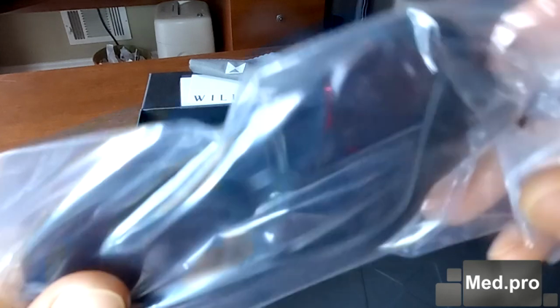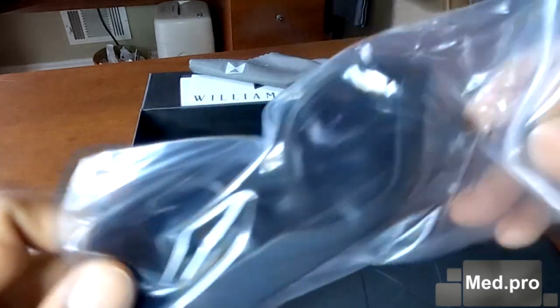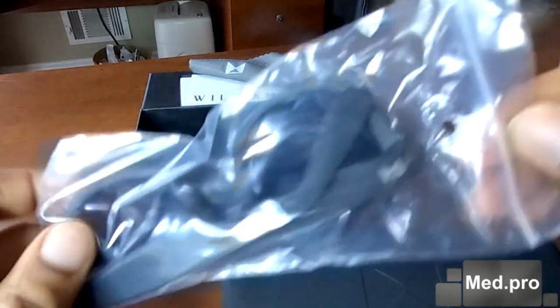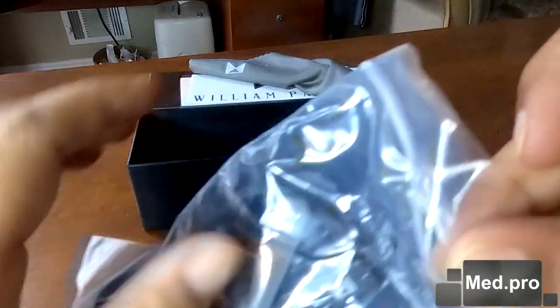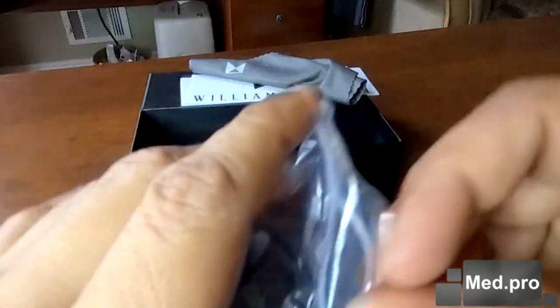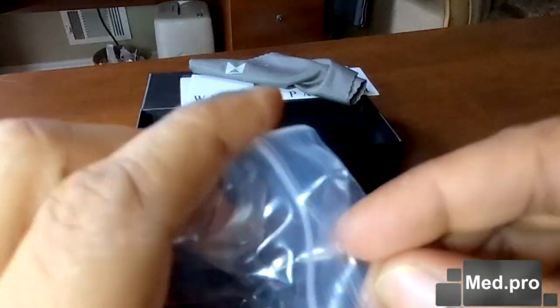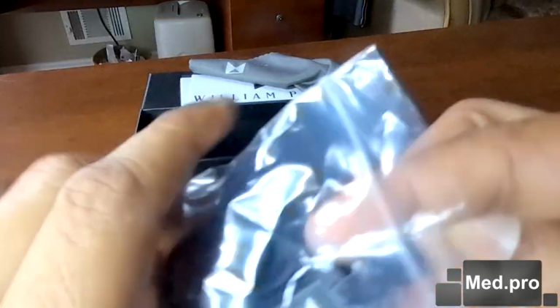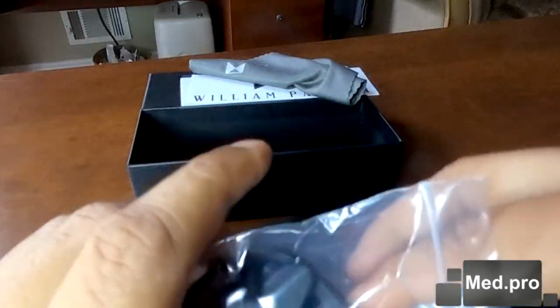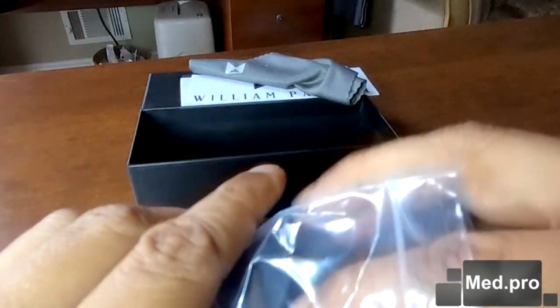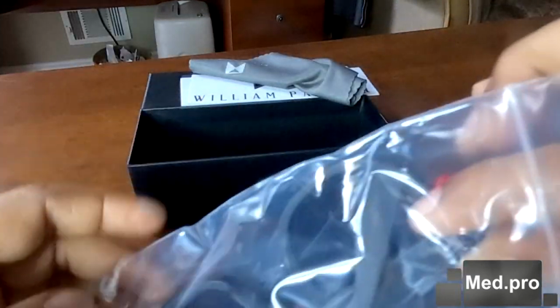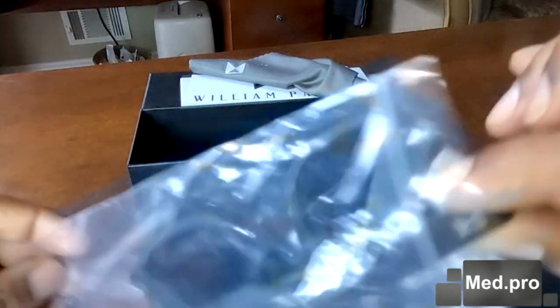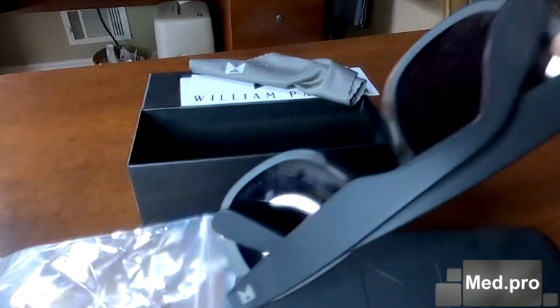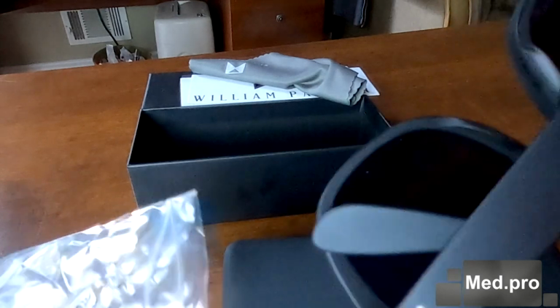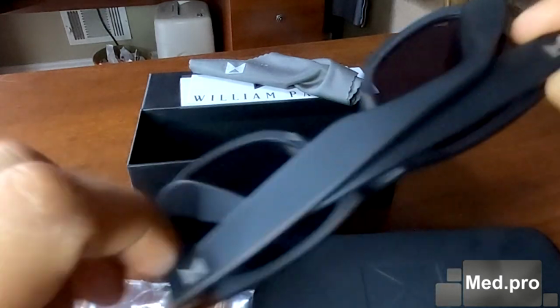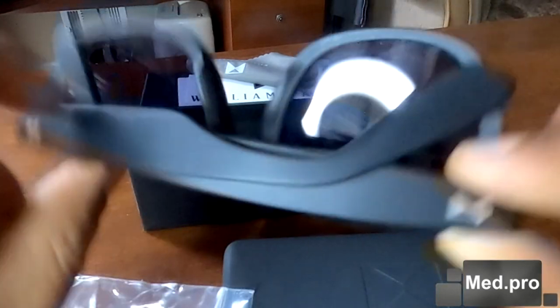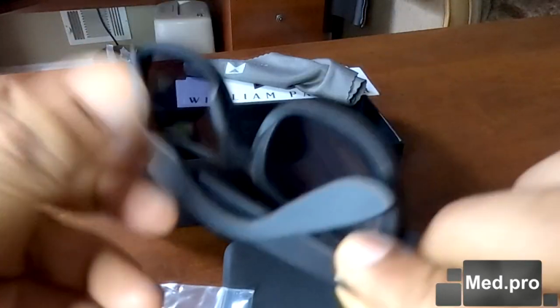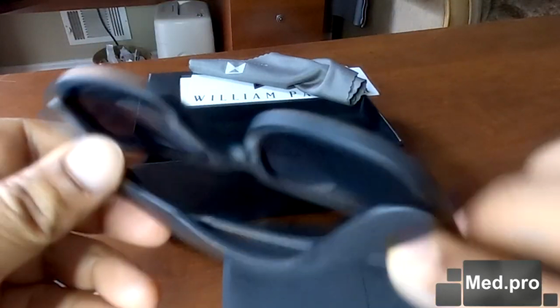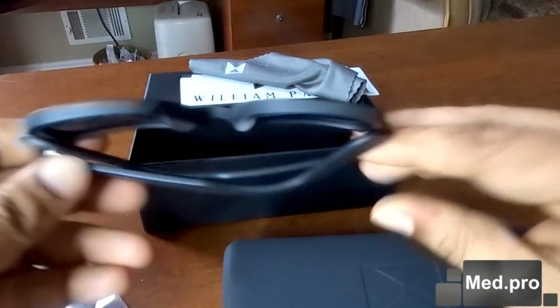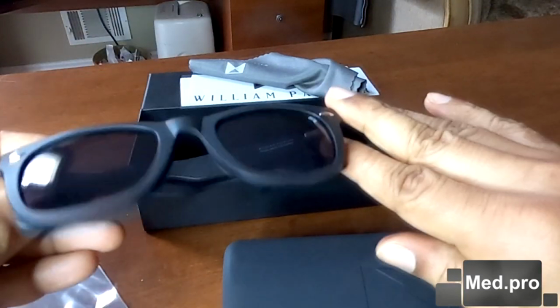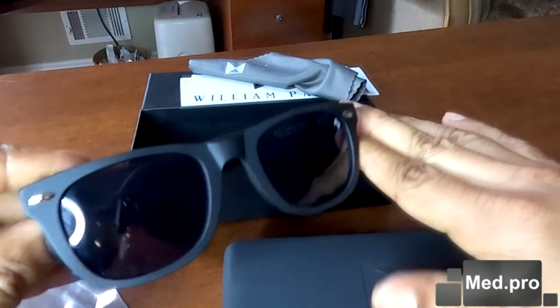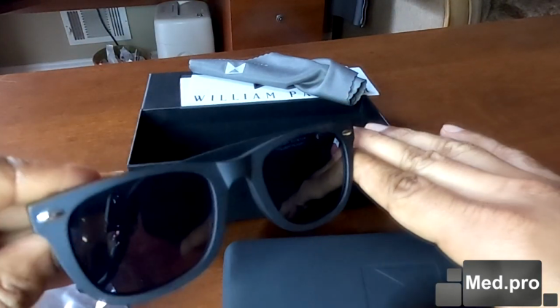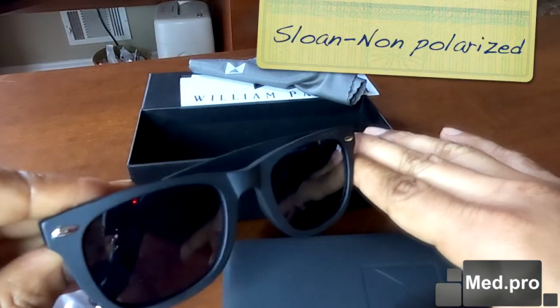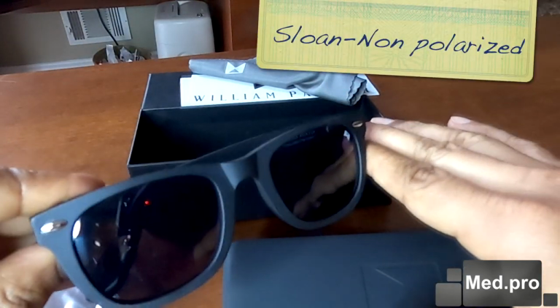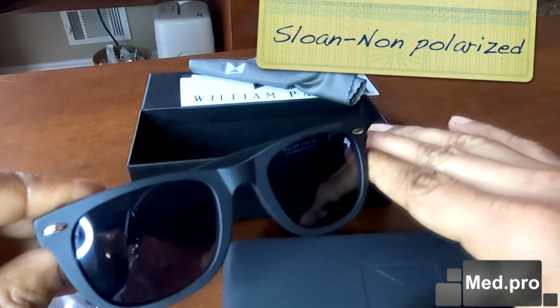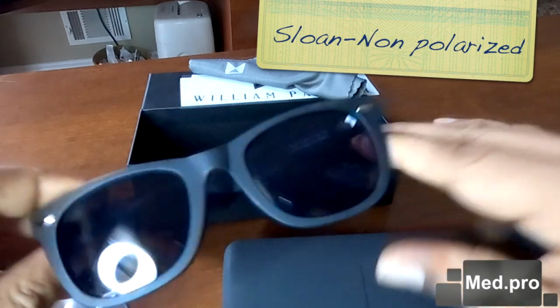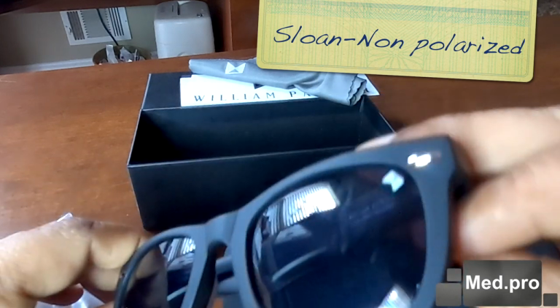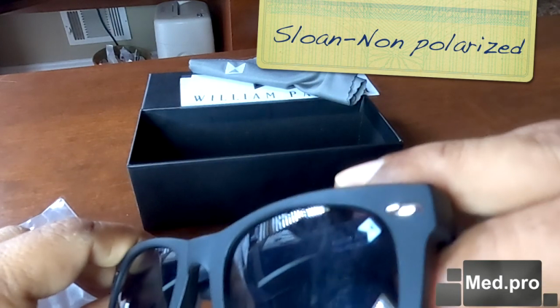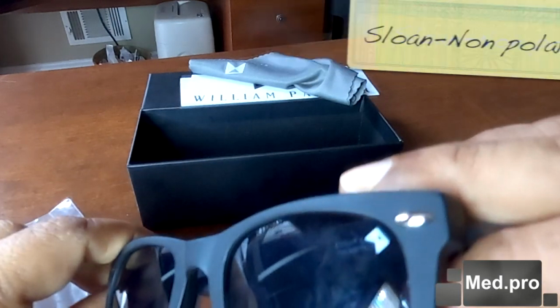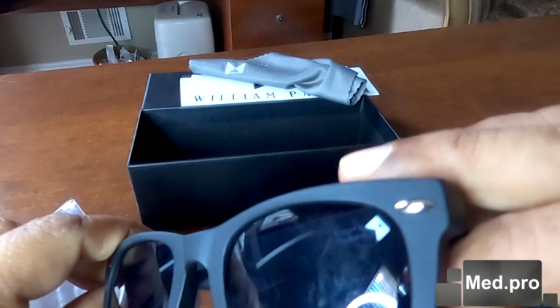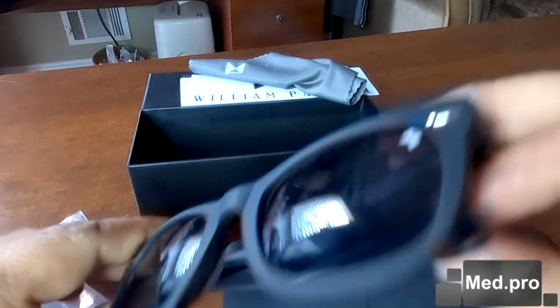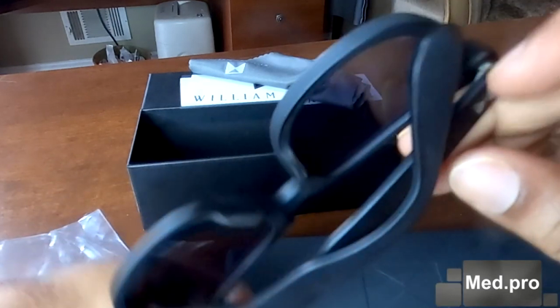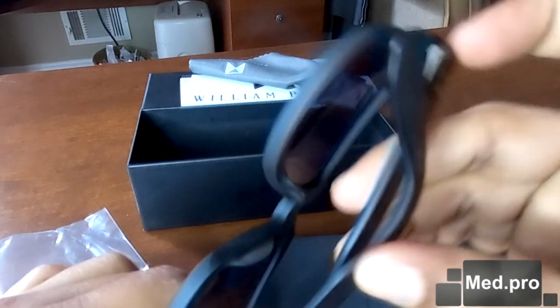Did you see that? That perfectly designed sunglass. You can see the William Painter logo stamped in both ends of the lens frame.